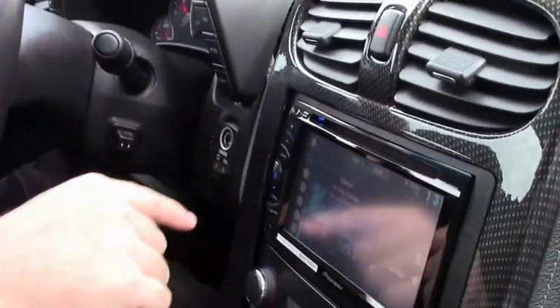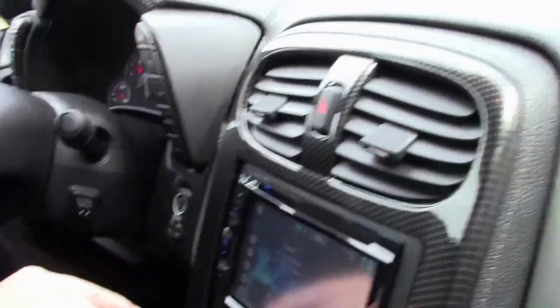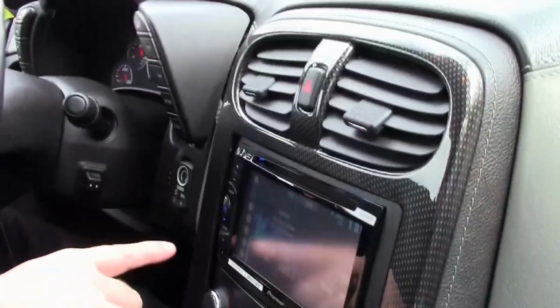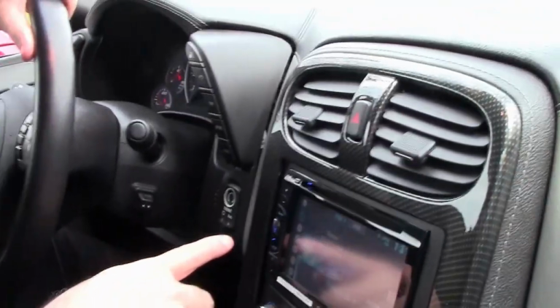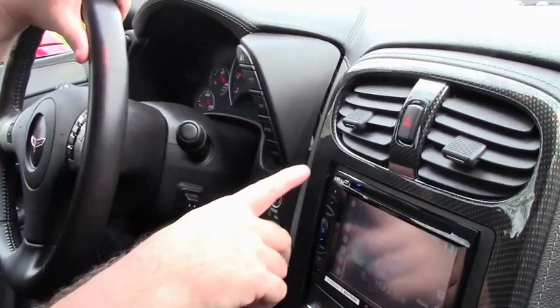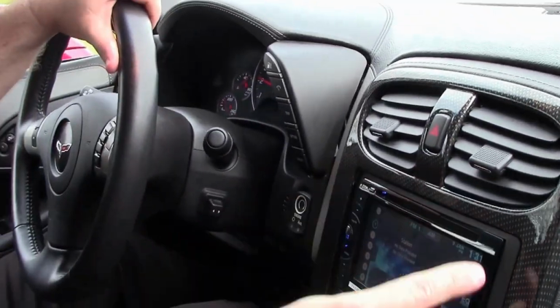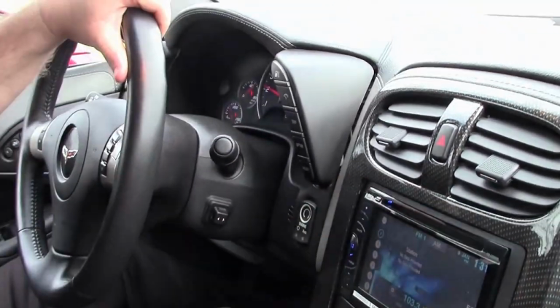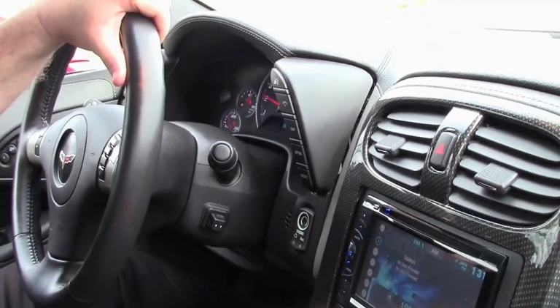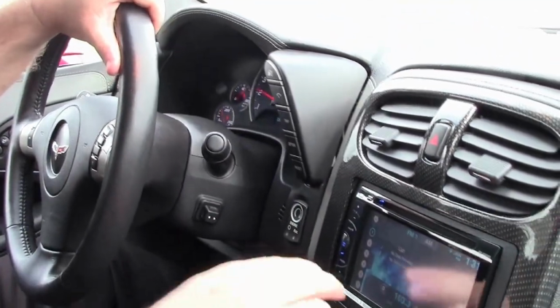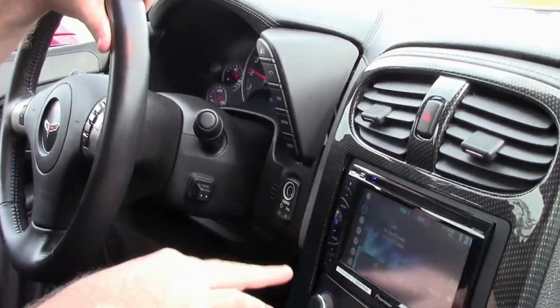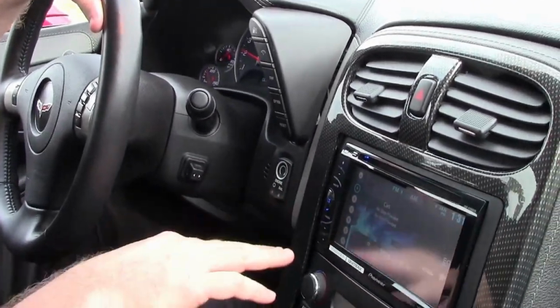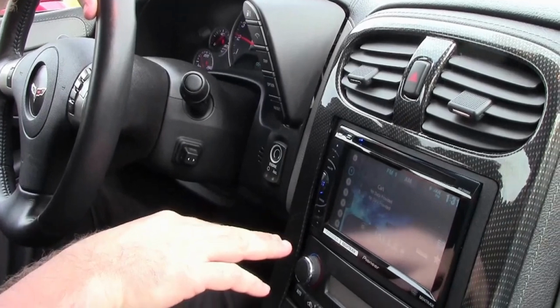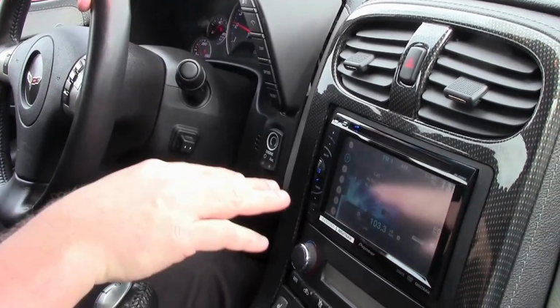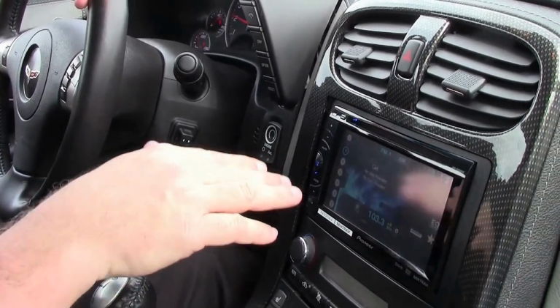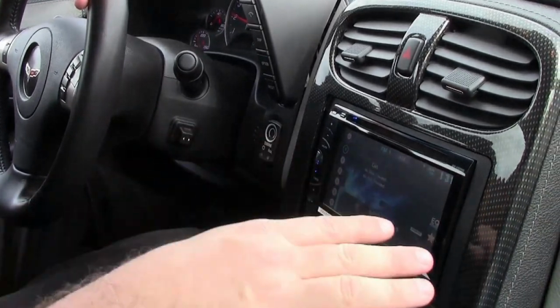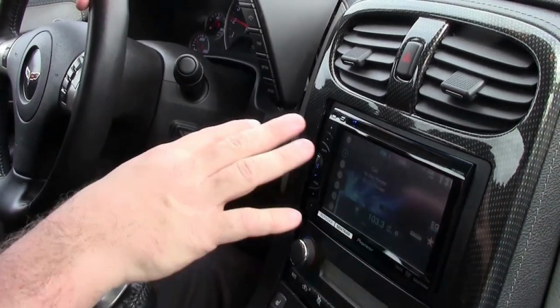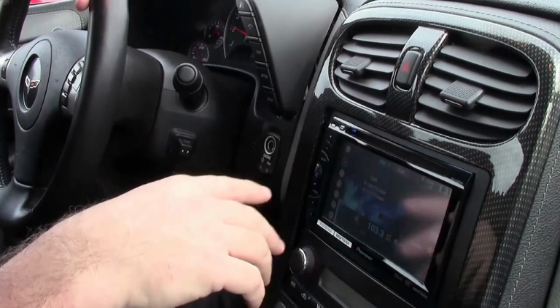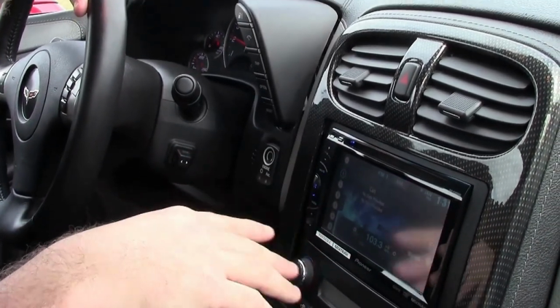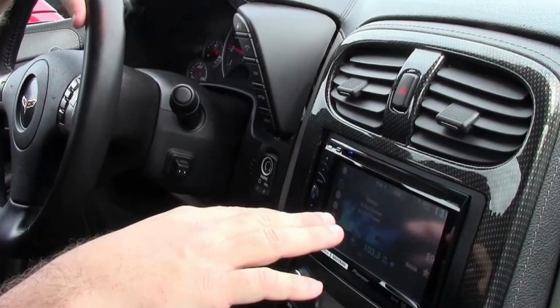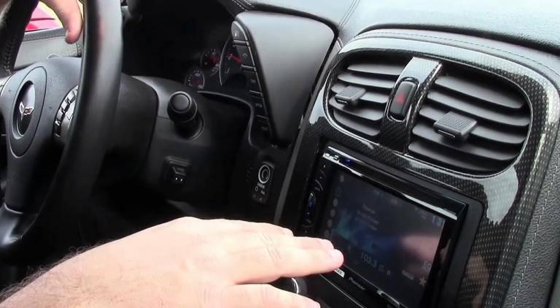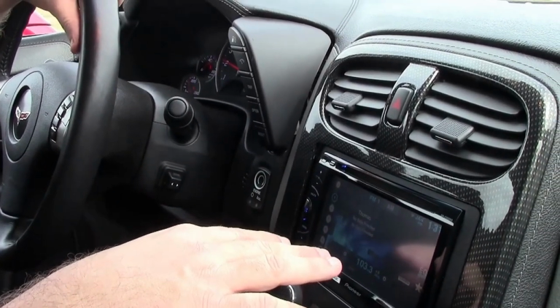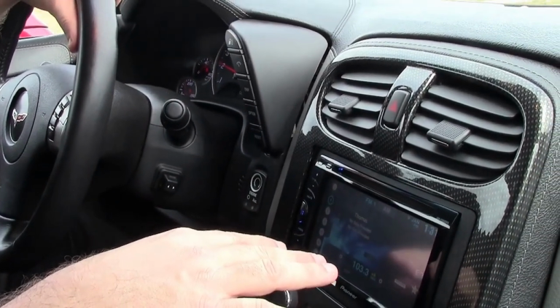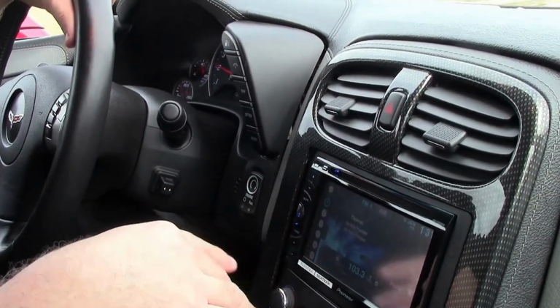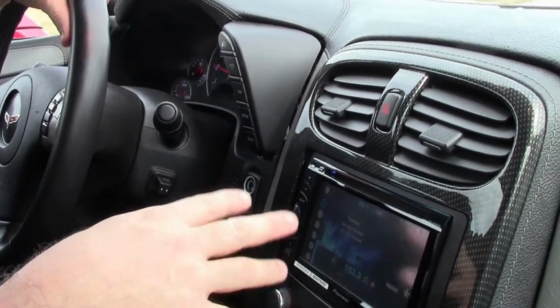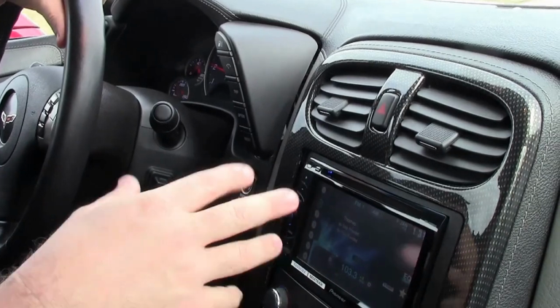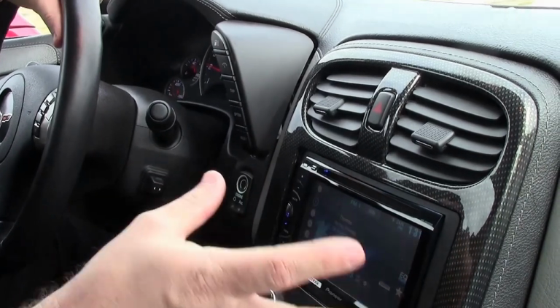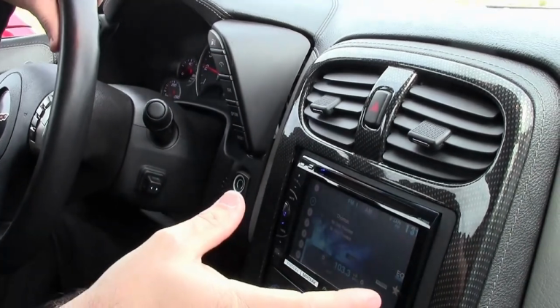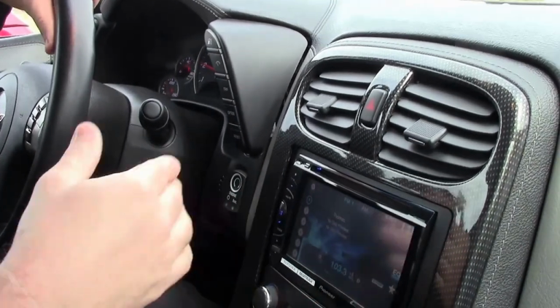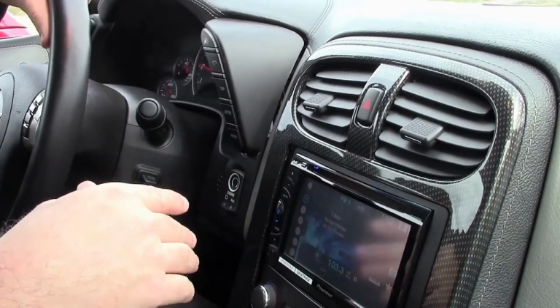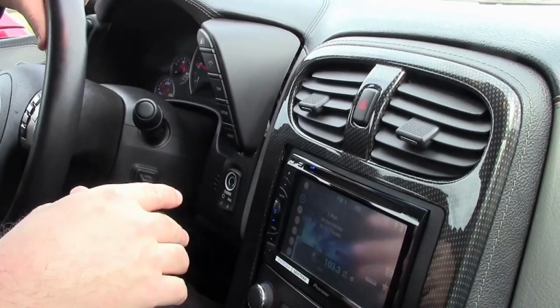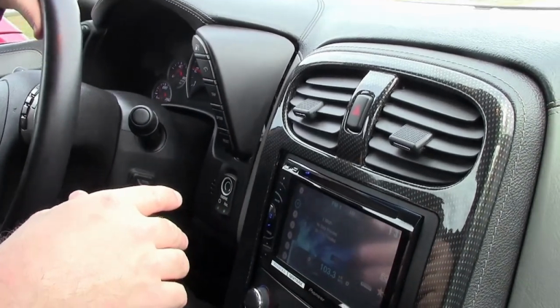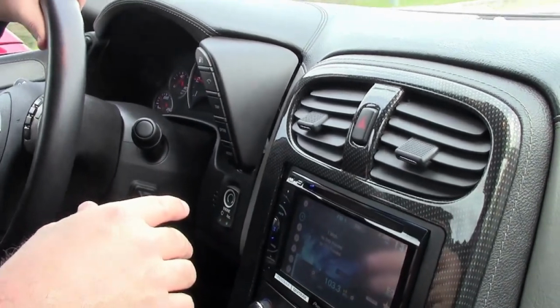As you can see, the Pioneer fits absolutely beautifully here. You do have Pandora, navigation, all the connectivity you'd want. And typically, this is a little better system than actually the one that came with the car.